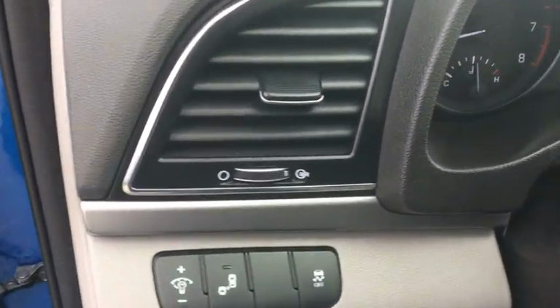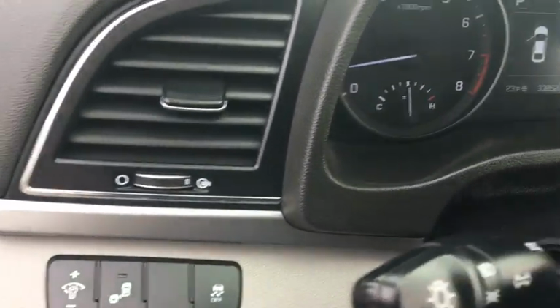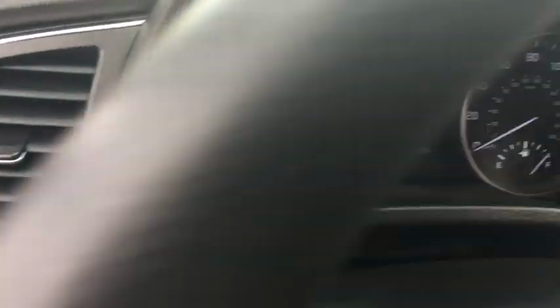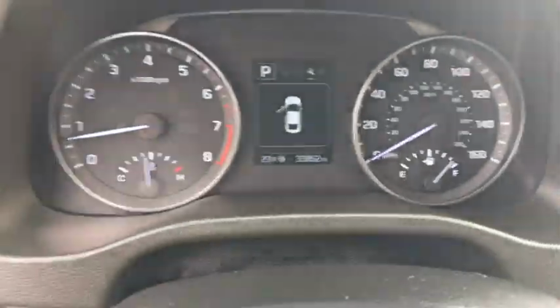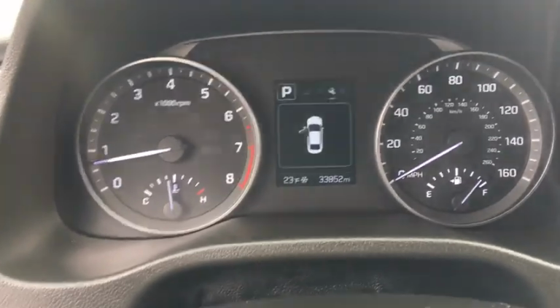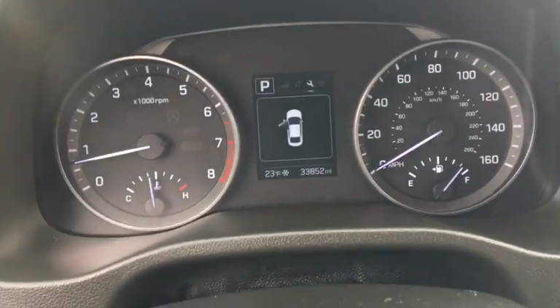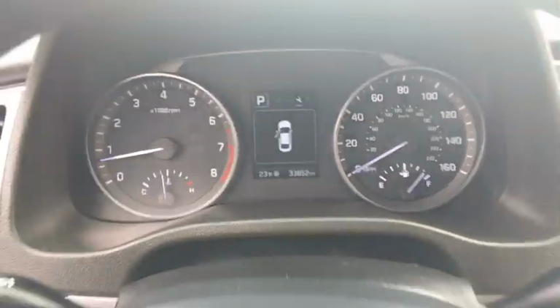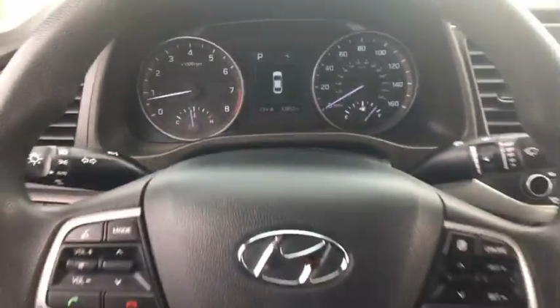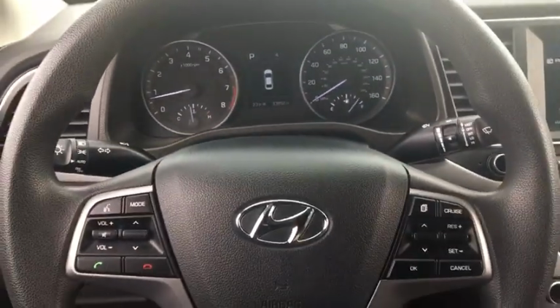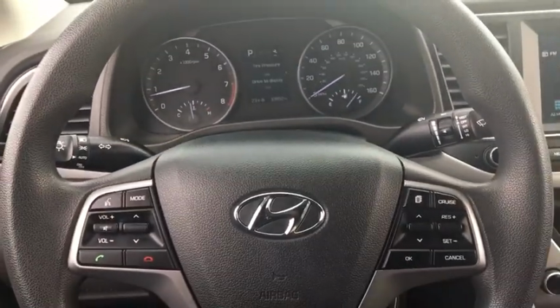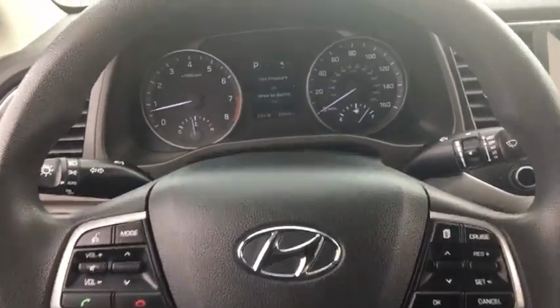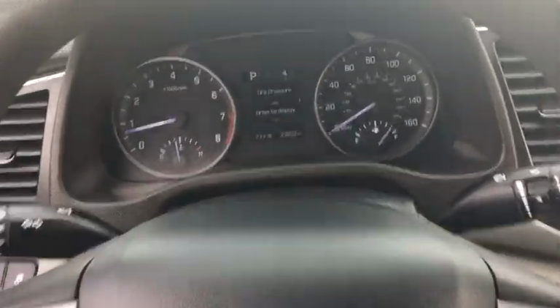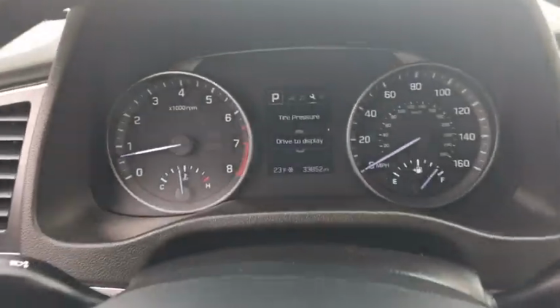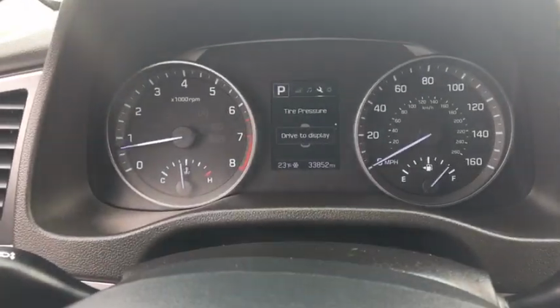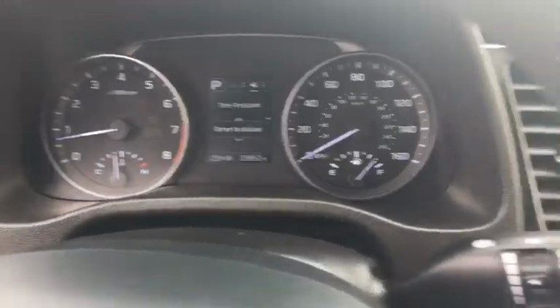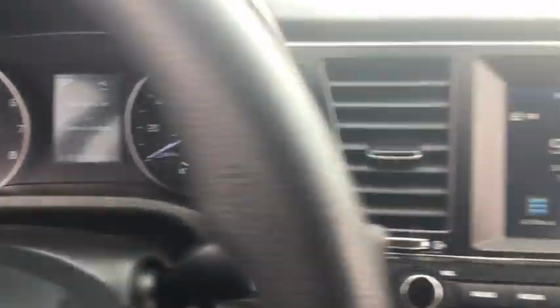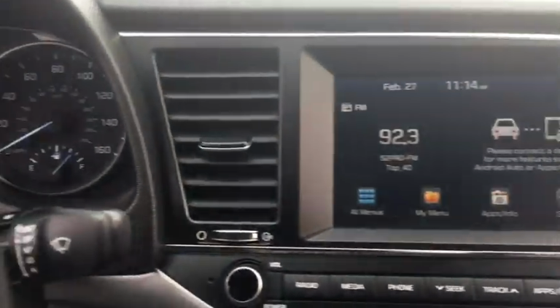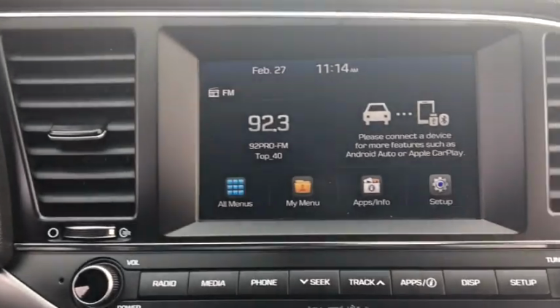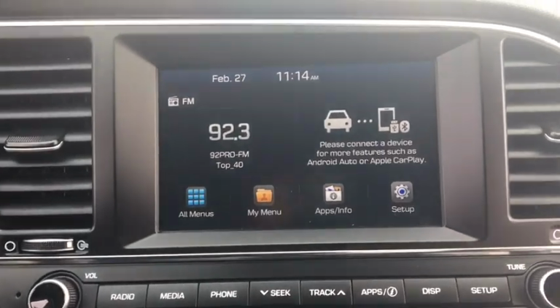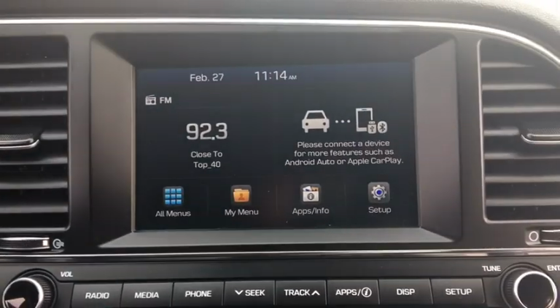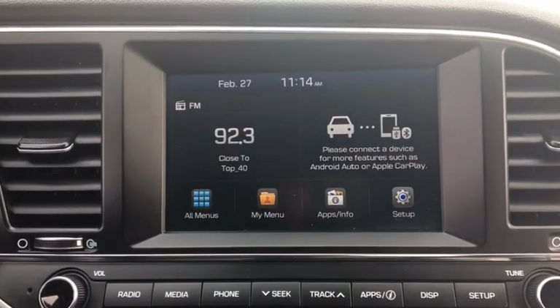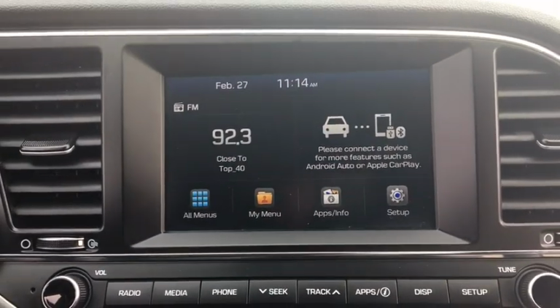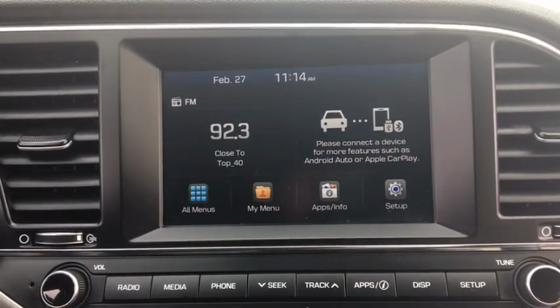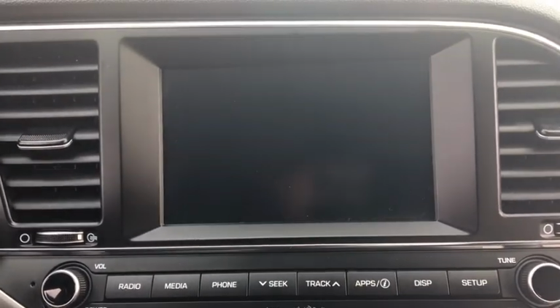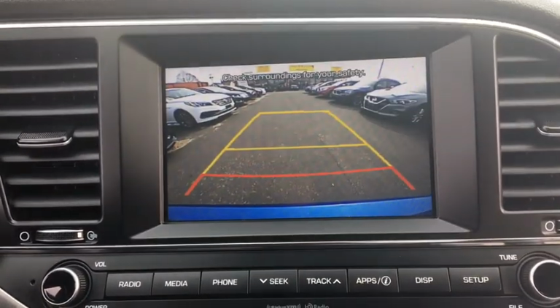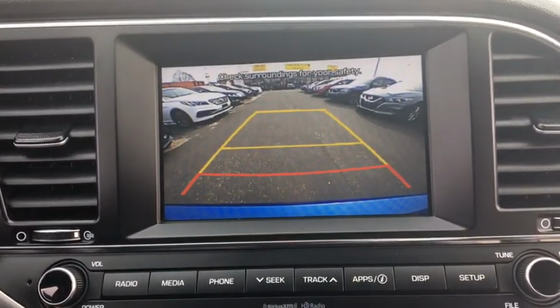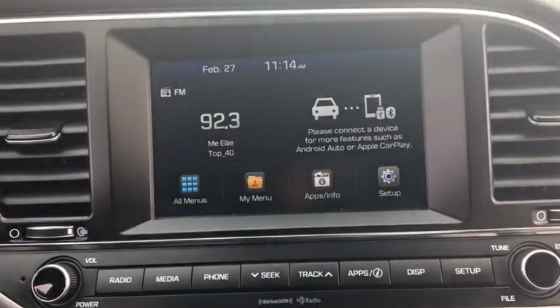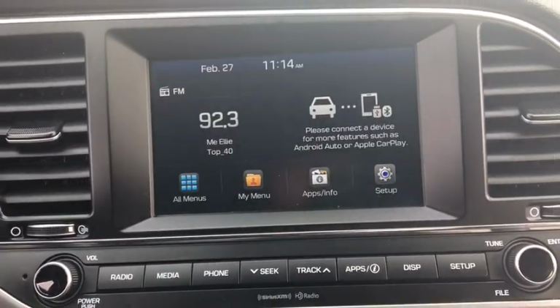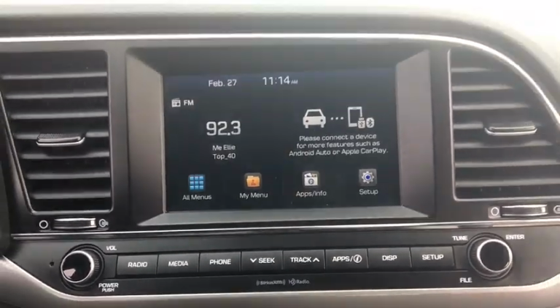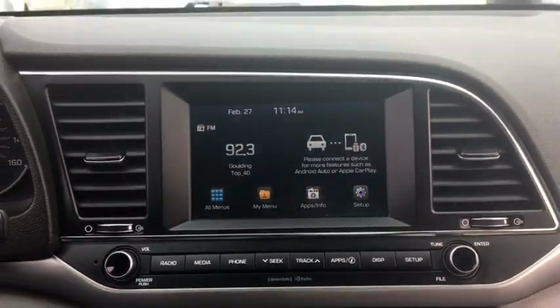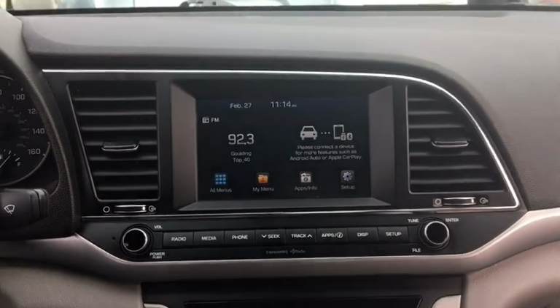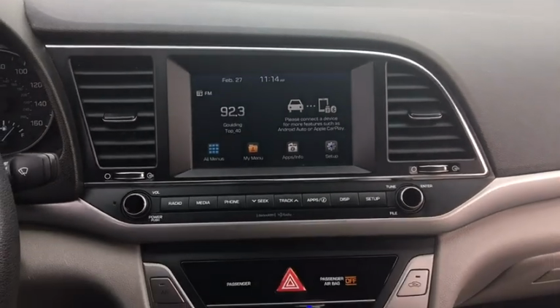Cruise control, power windows, remote power door locks, trip computer, speed proportional power steering, tachometer, daytime running lights, head-up display, power-heated outside mirrors, privacy glass.